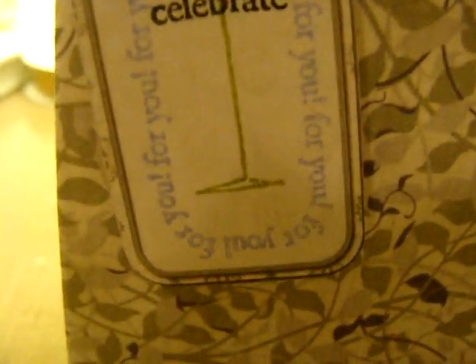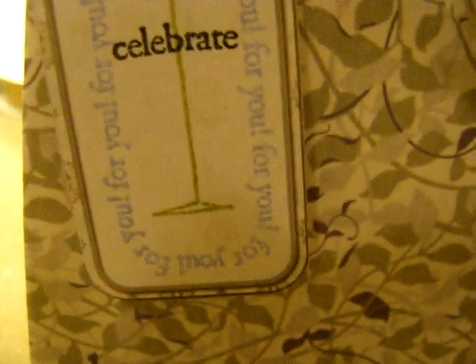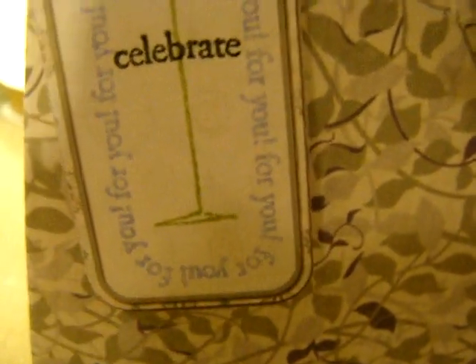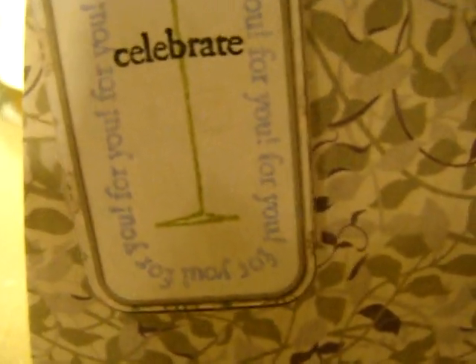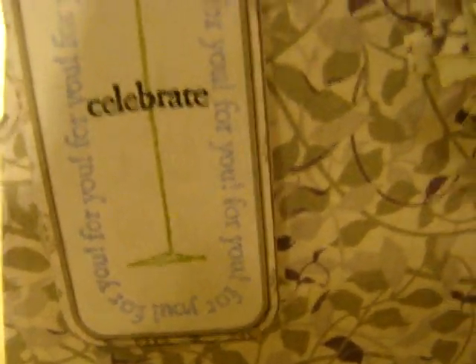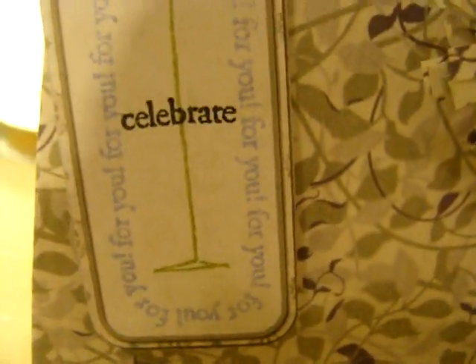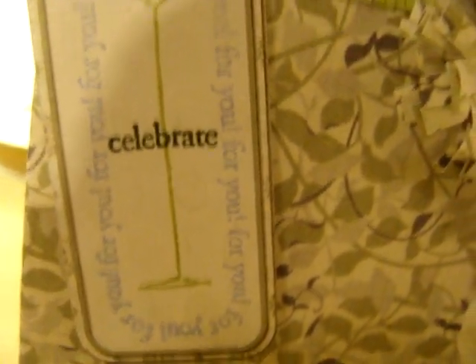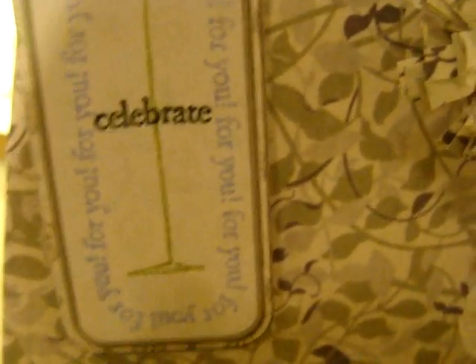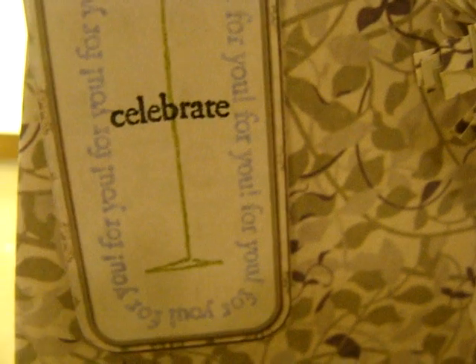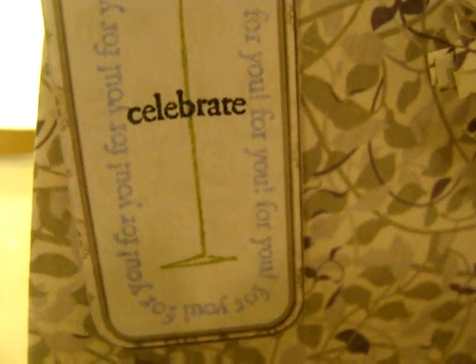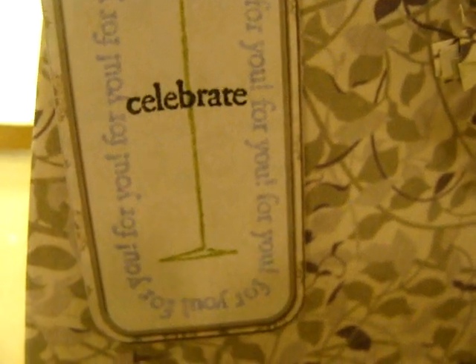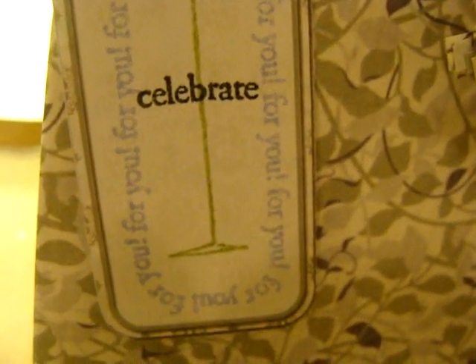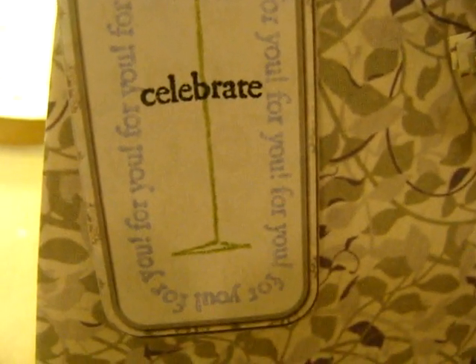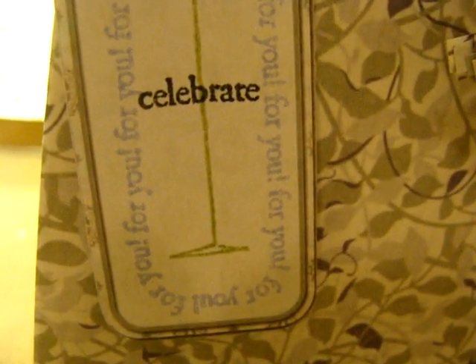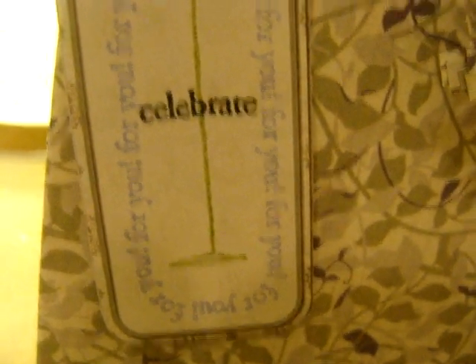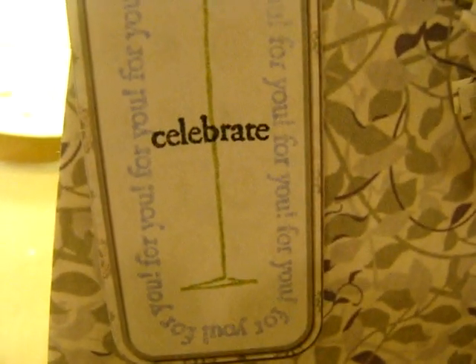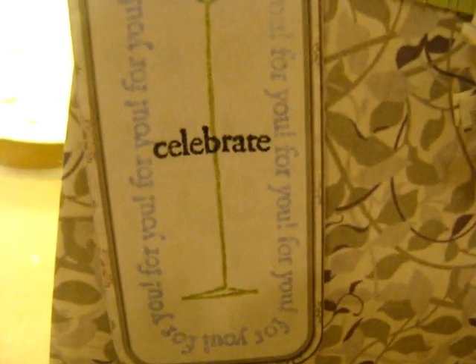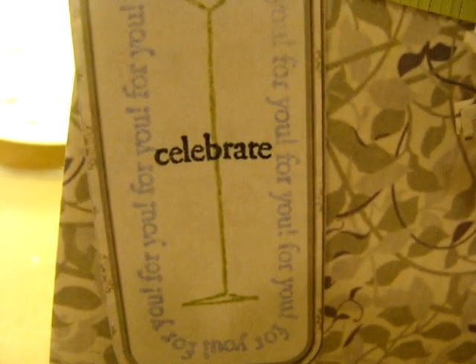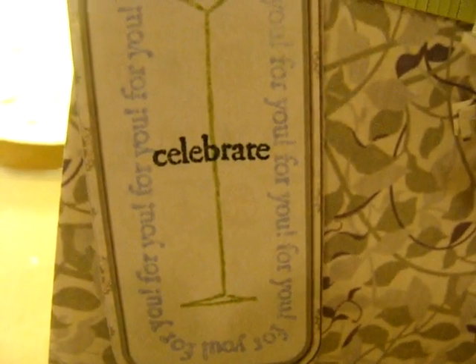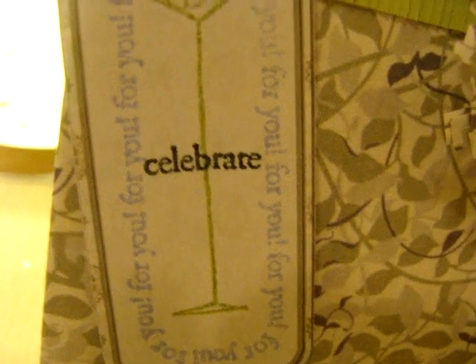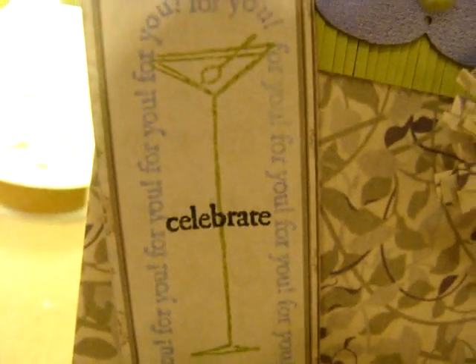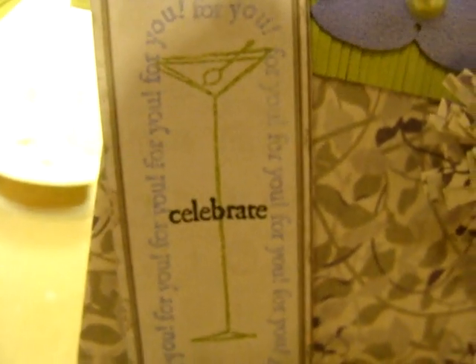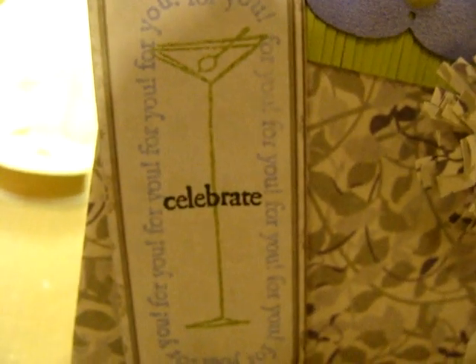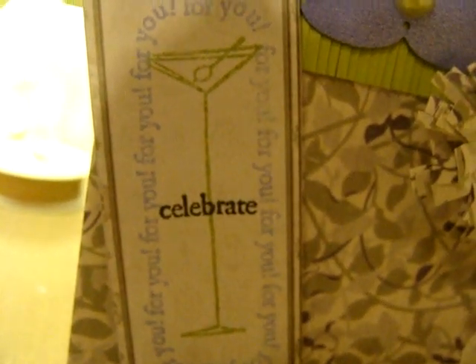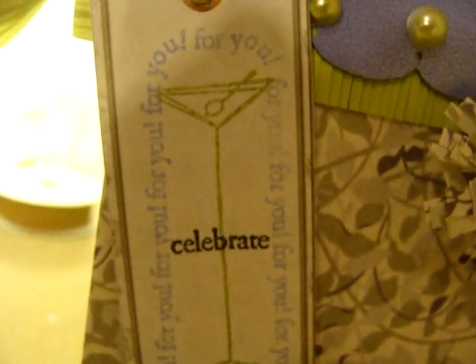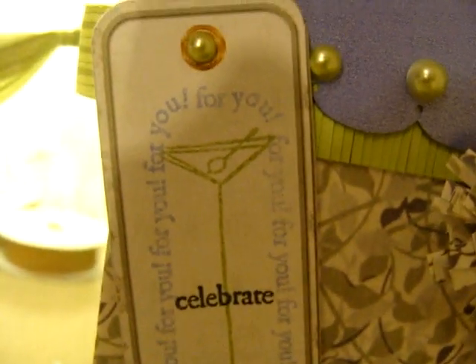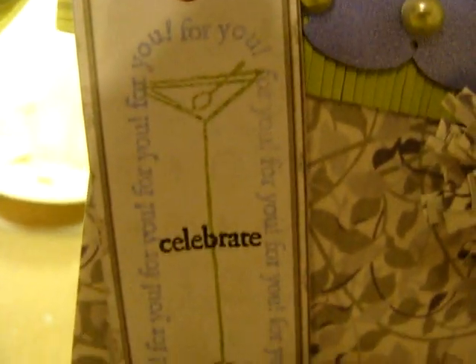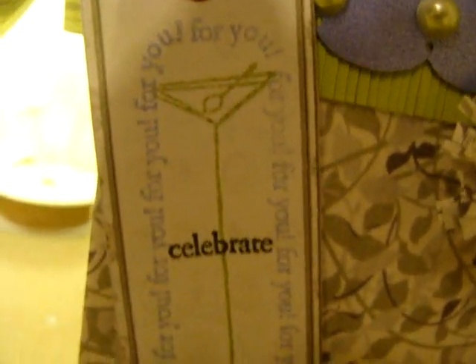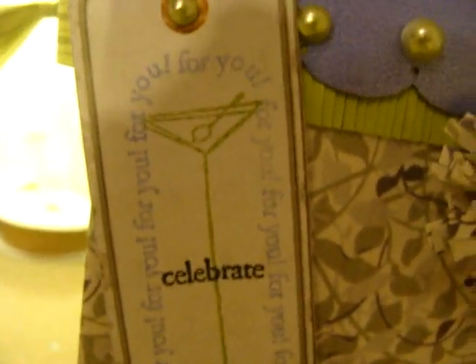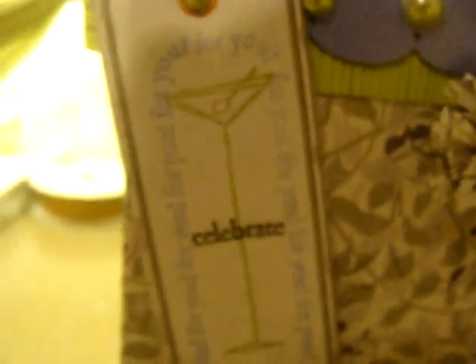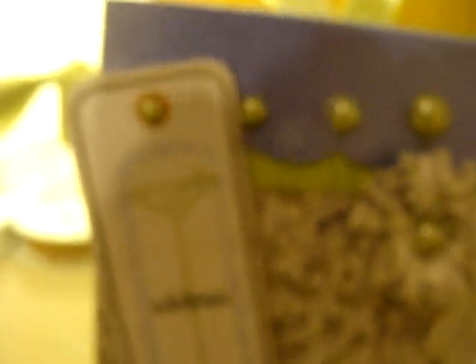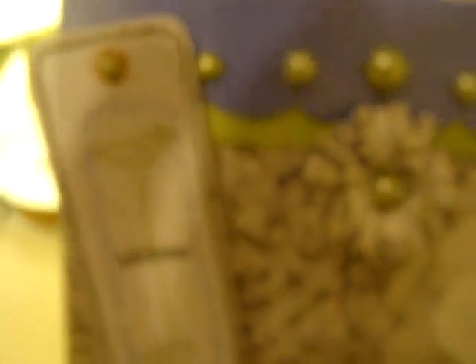I didn't hand stamp all that around there, so you know it came that way. The purple says 'for you.' And then I stuck on a black silhouette over the top of a tall martini glass — I thought since she was retiring, that would be really appropriate.